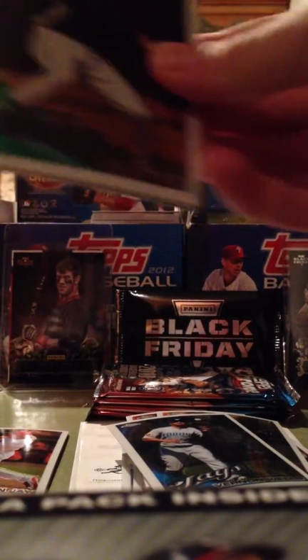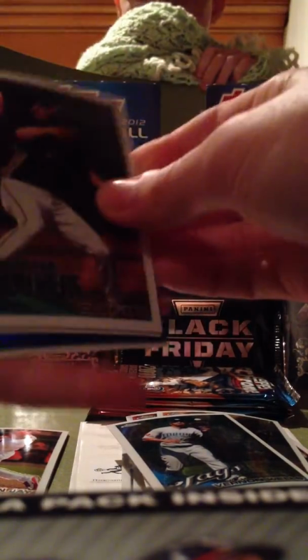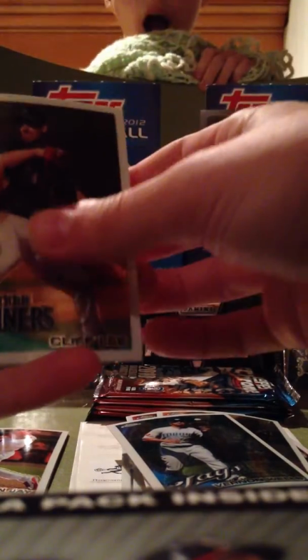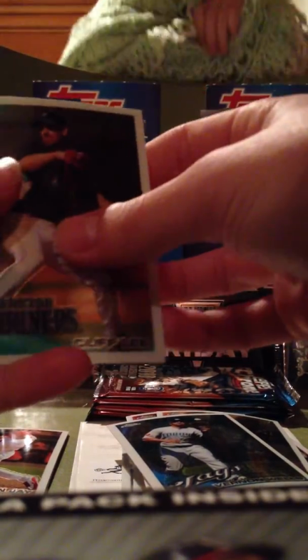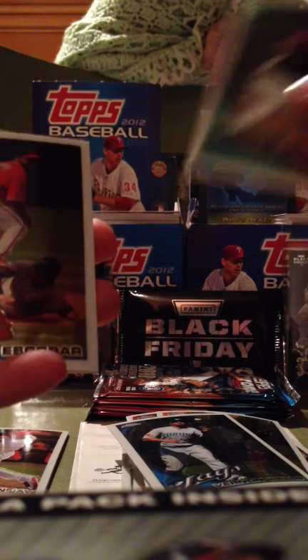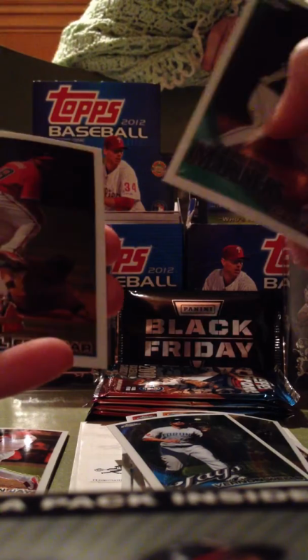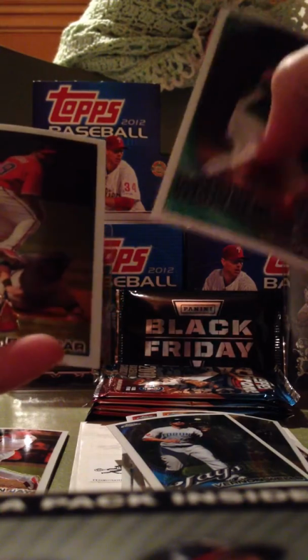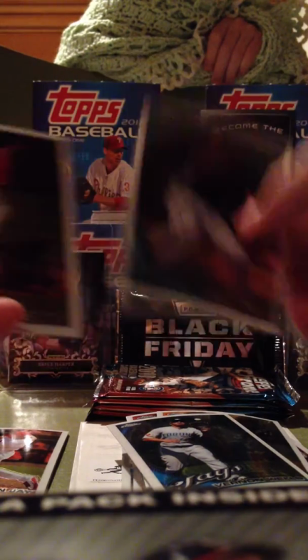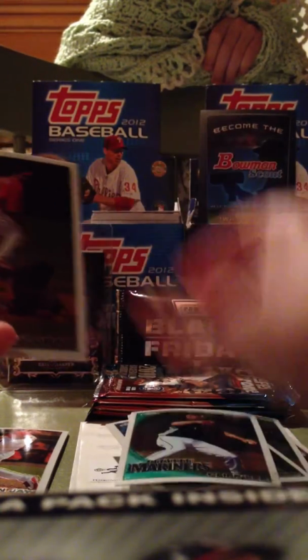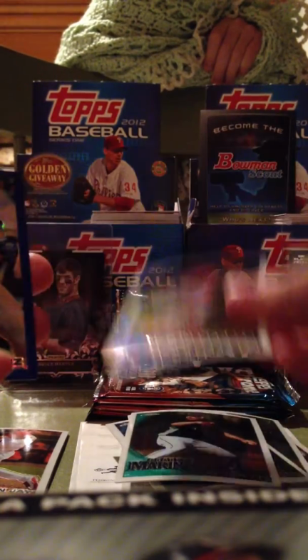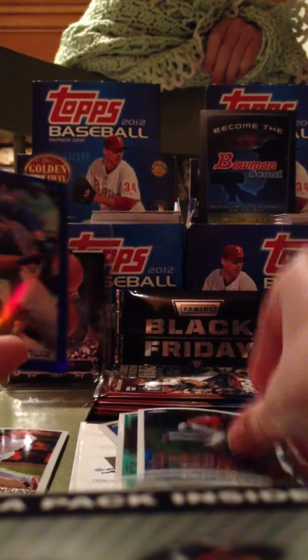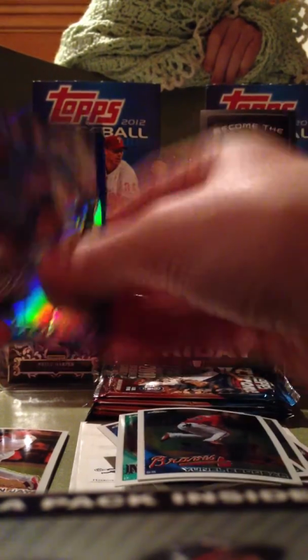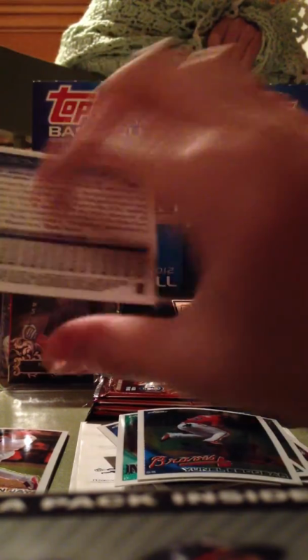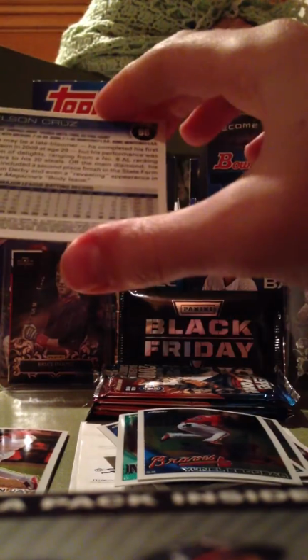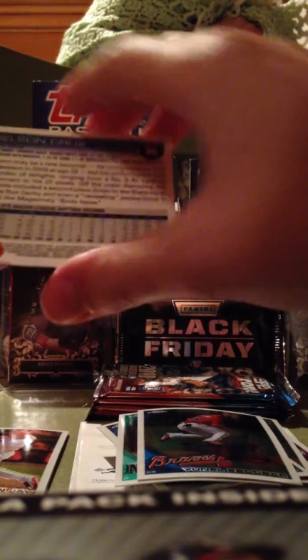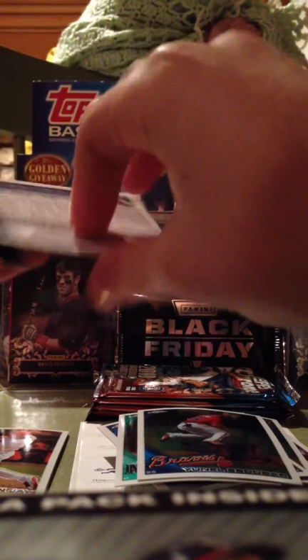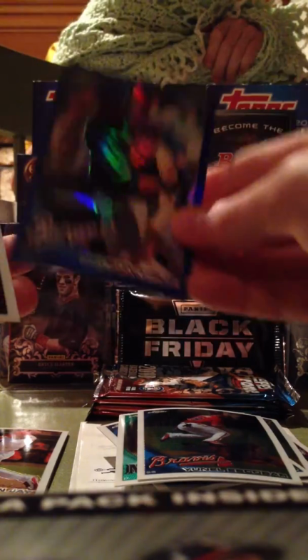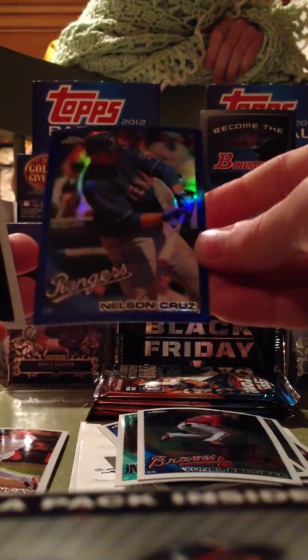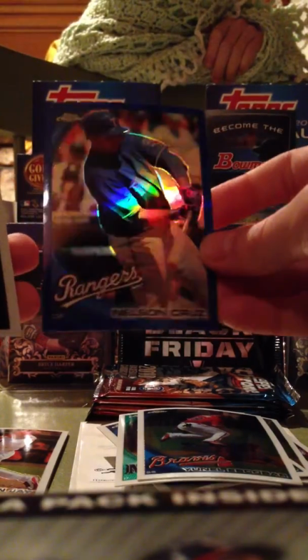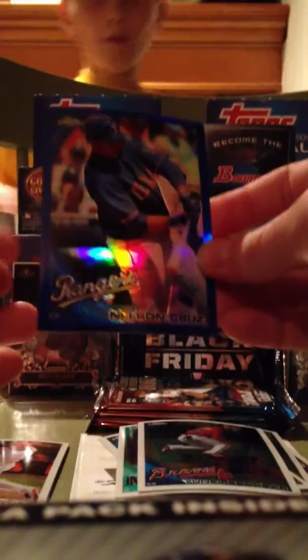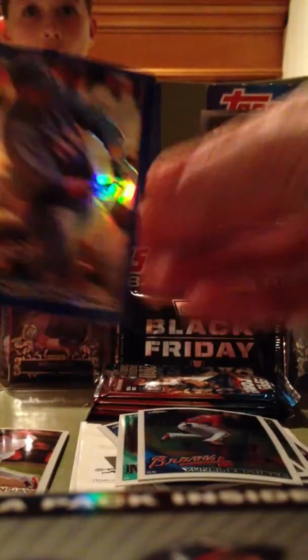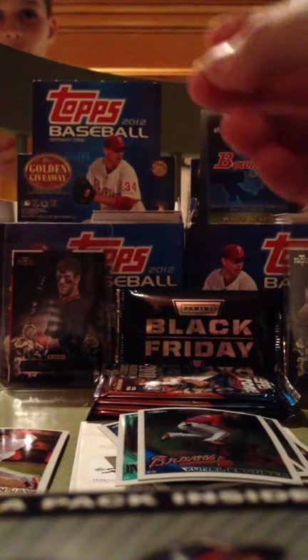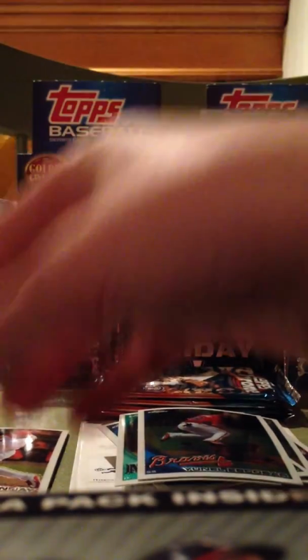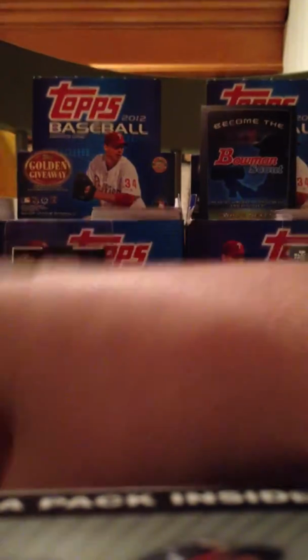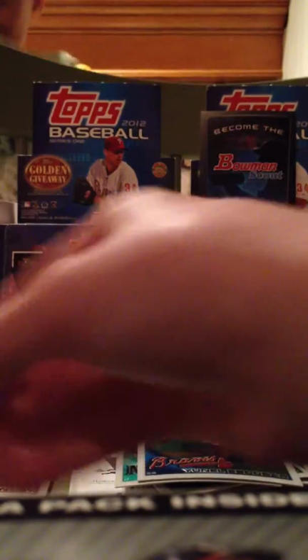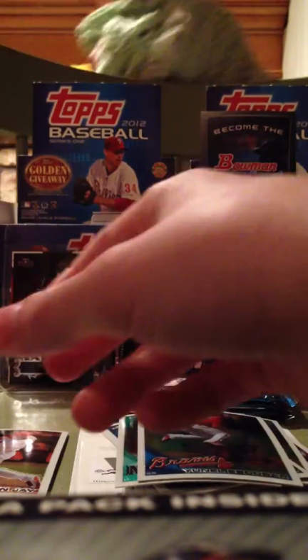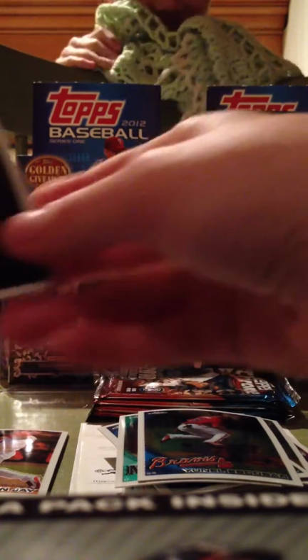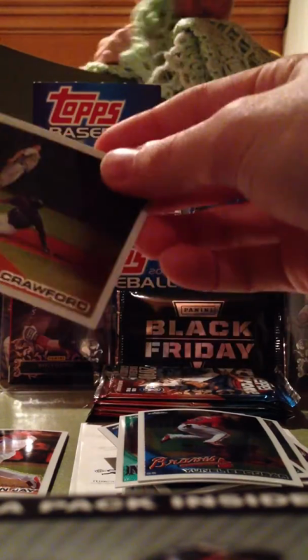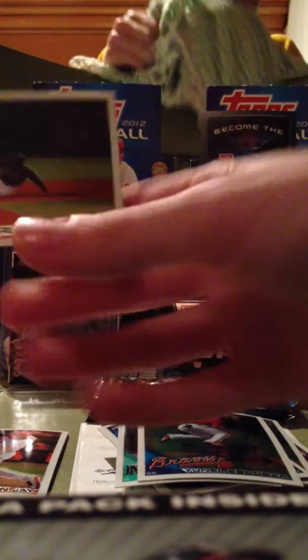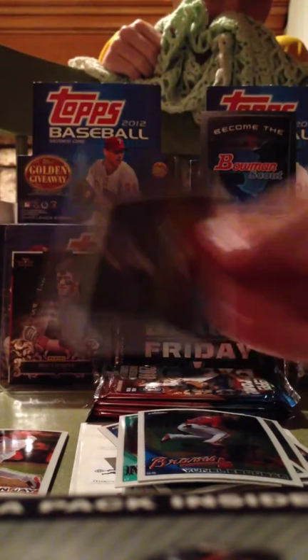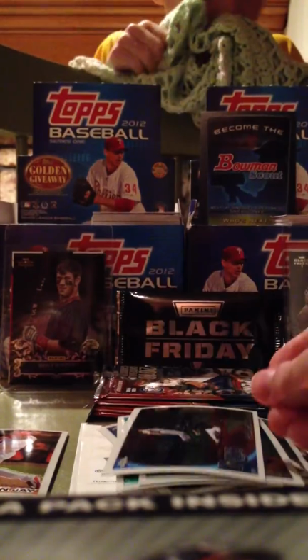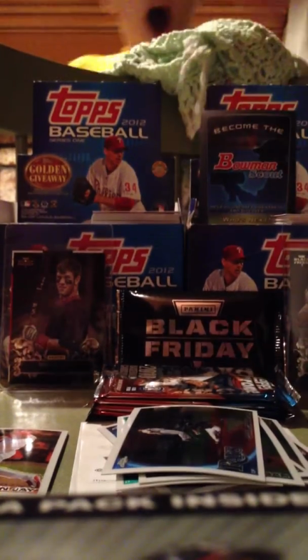We got Cliff Lee. Oh, my God — we got a Refractor numbered to 199. And then we got a Carl Crawford.